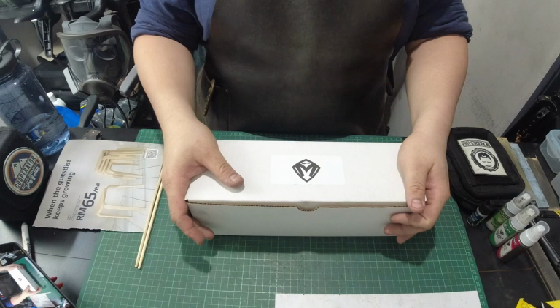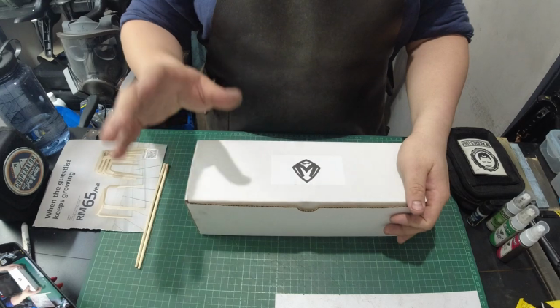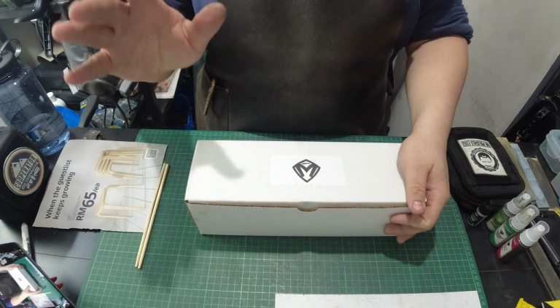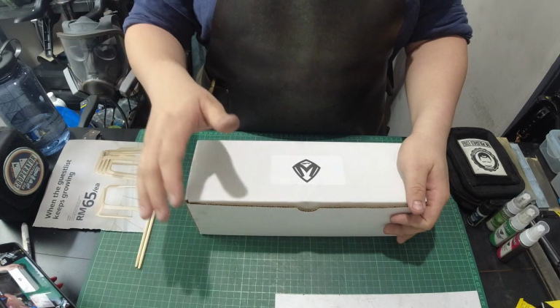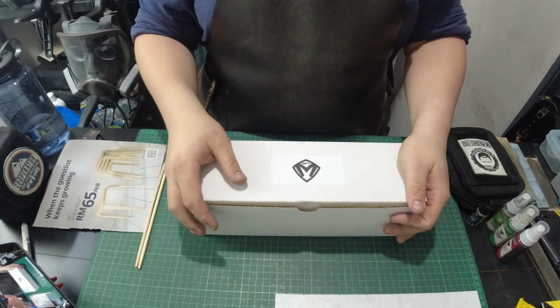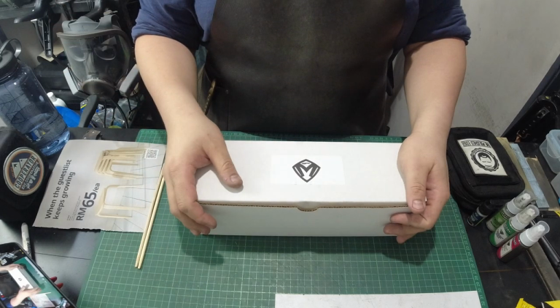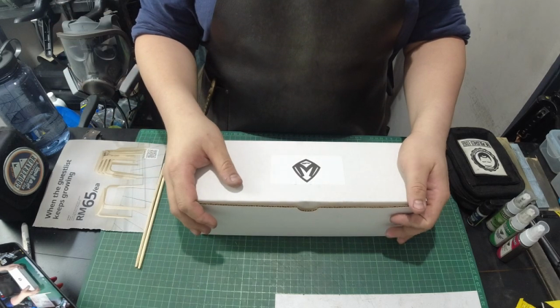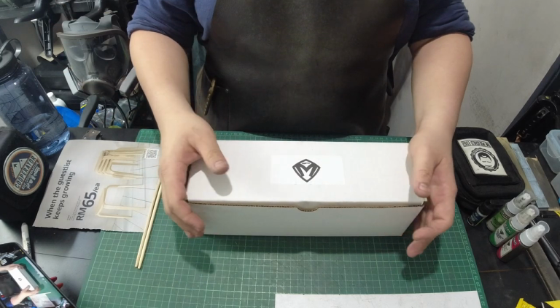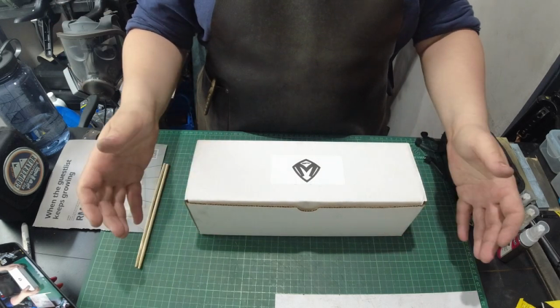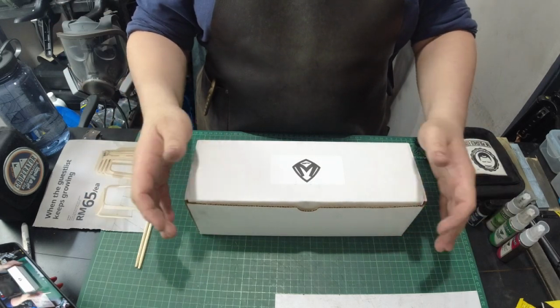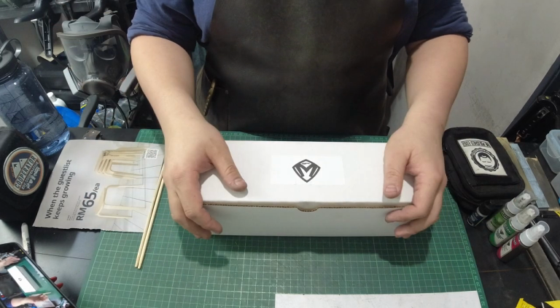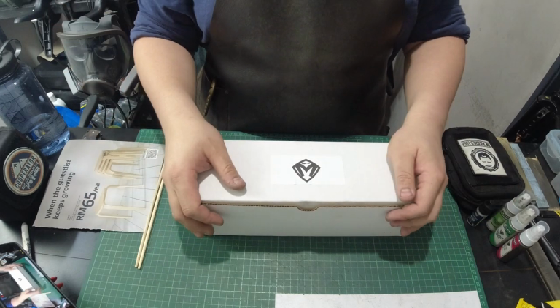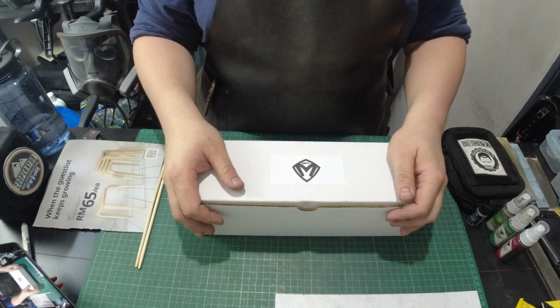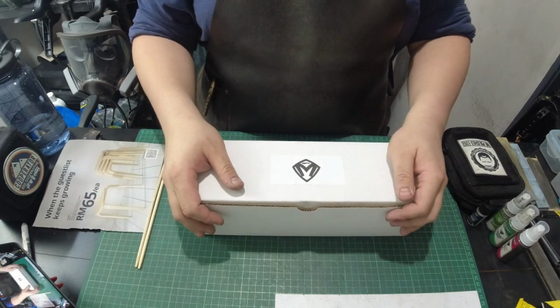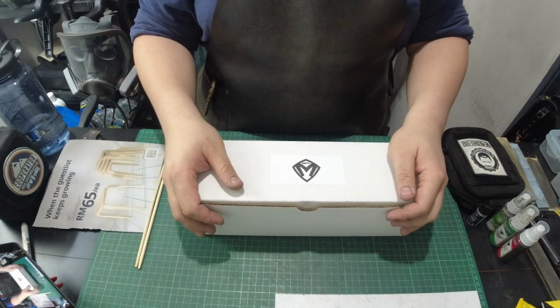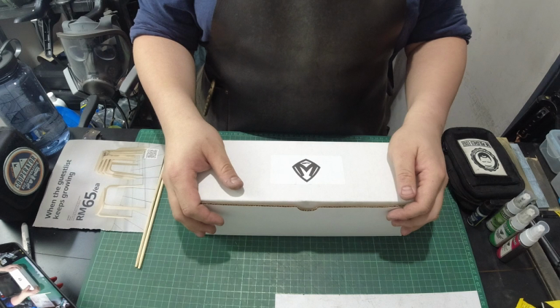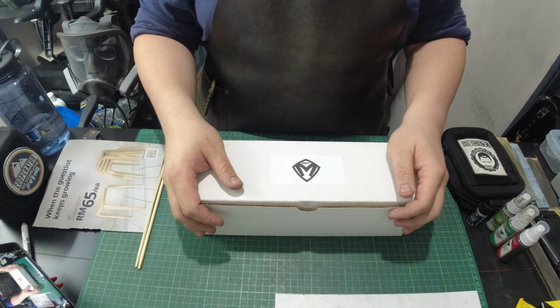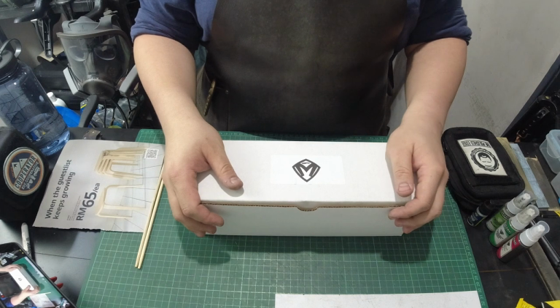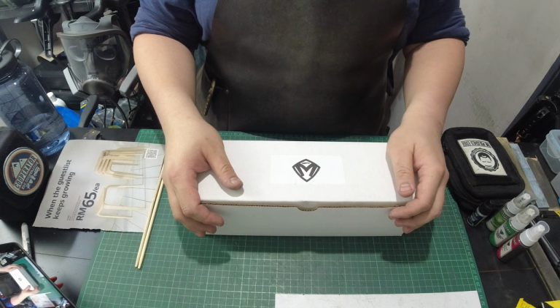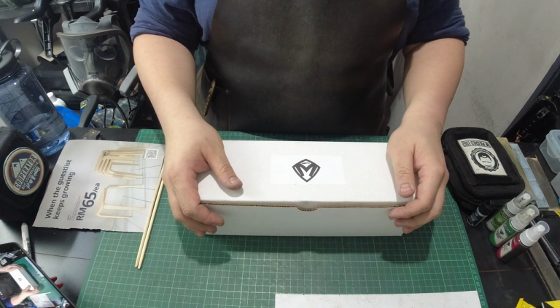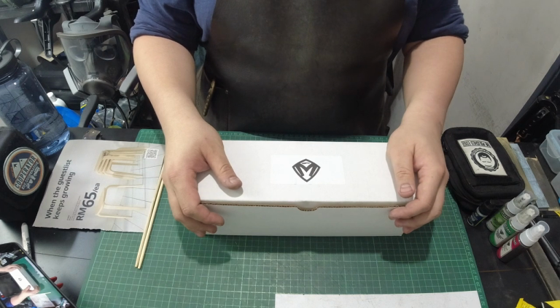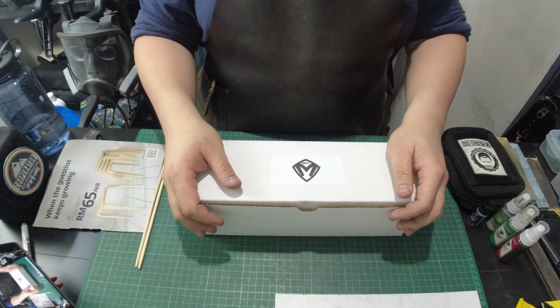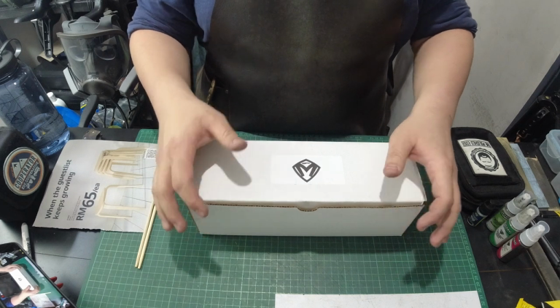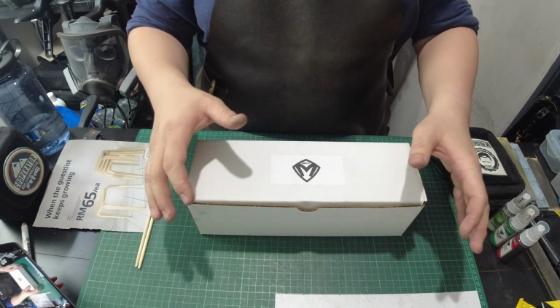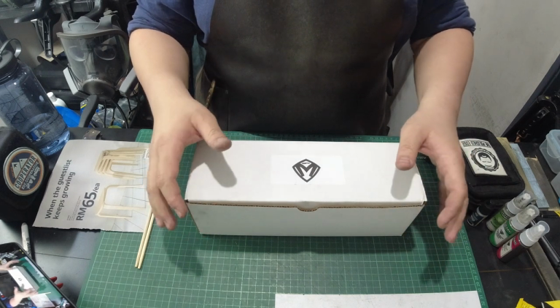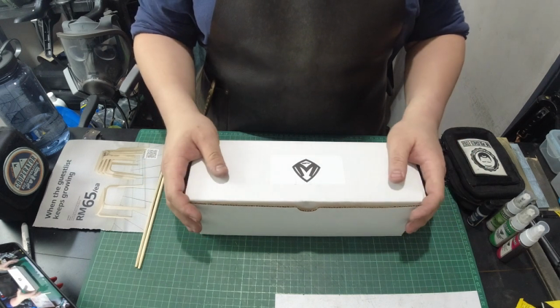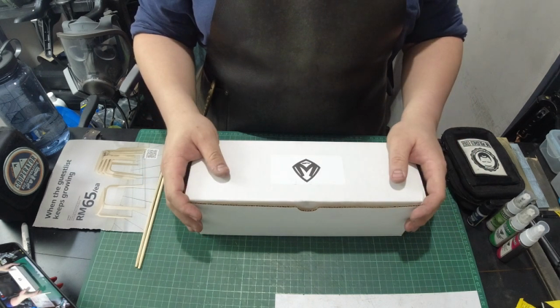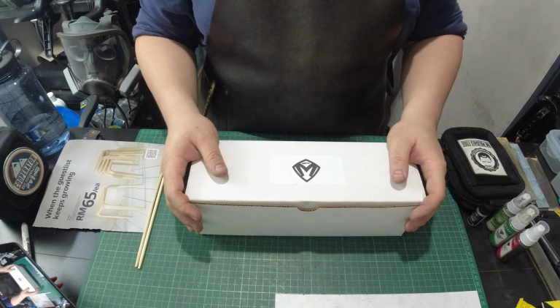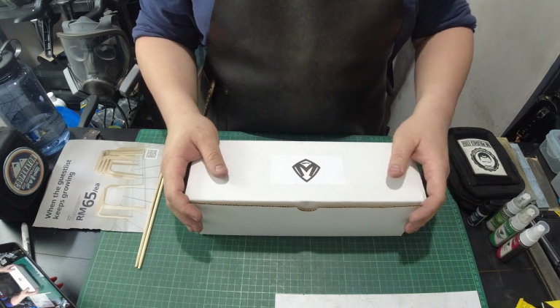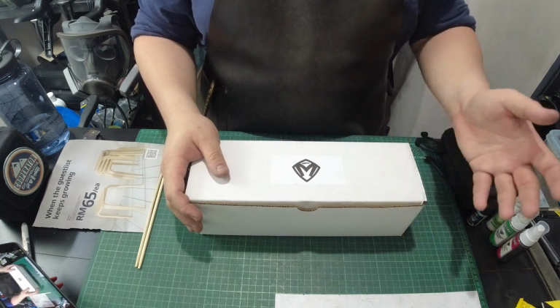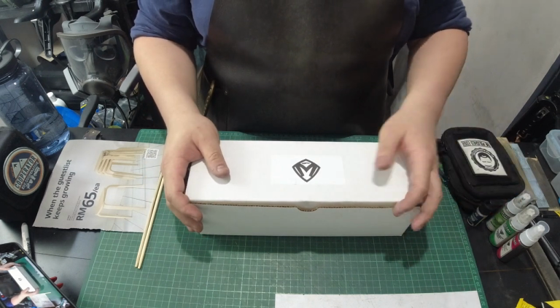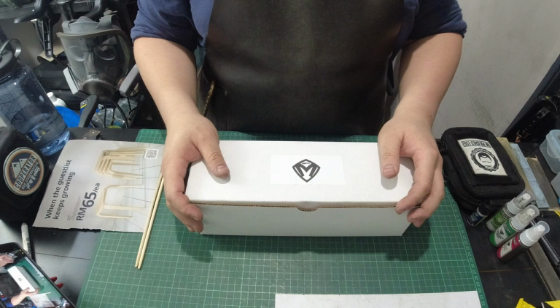Hey guys, this is Loh with the Polished Edge and thank you for joining me in my workshop today. This is where I sharpen knives almost every single day. This is where the magic happens, where I polish blades, hence the name of the Polished Edge.